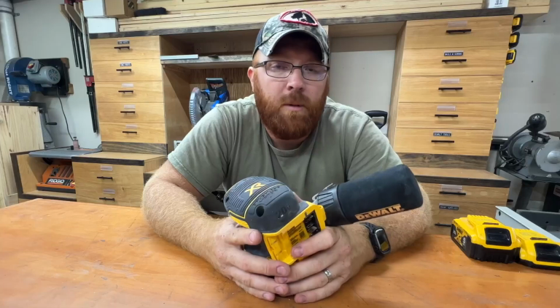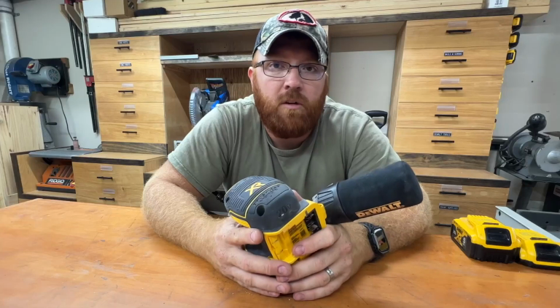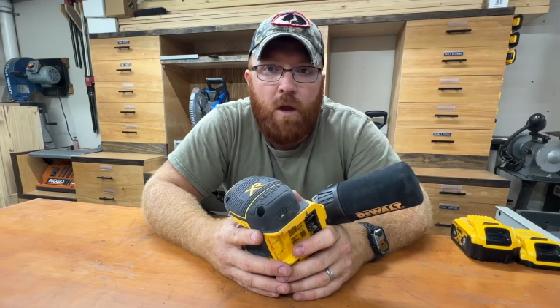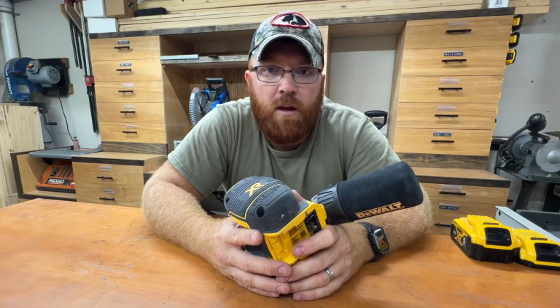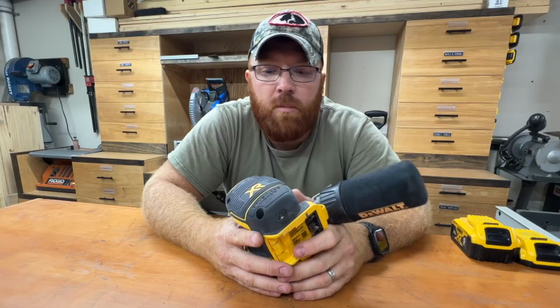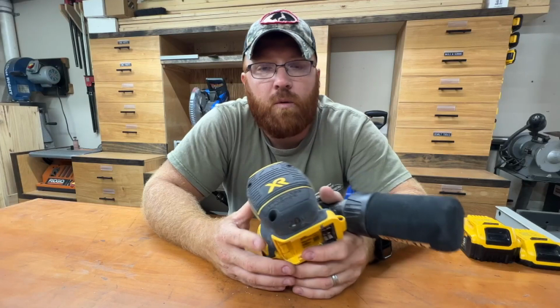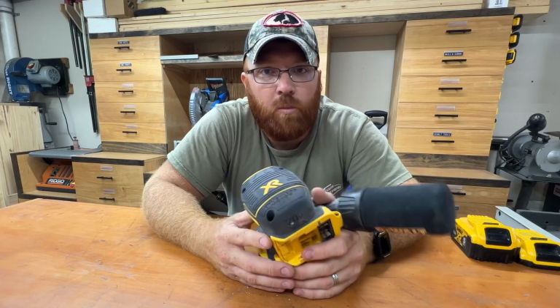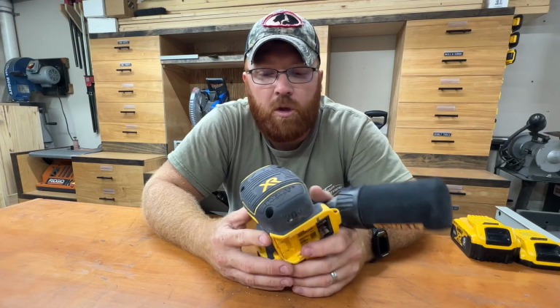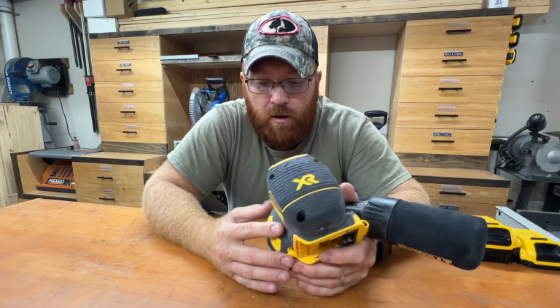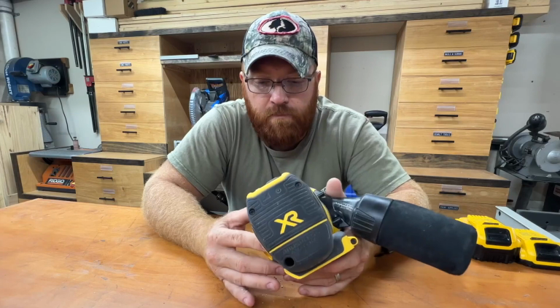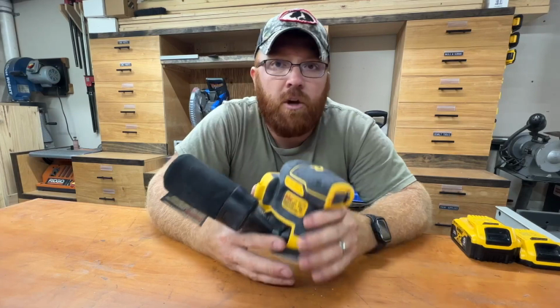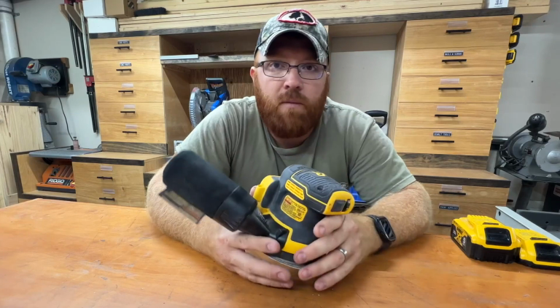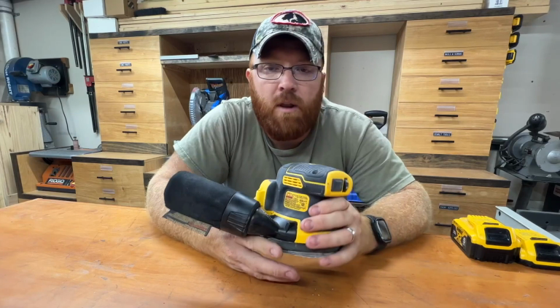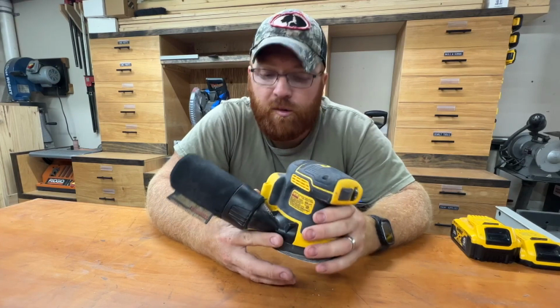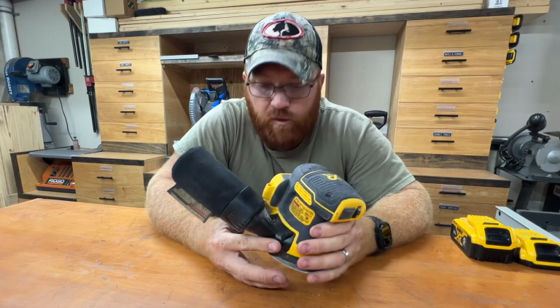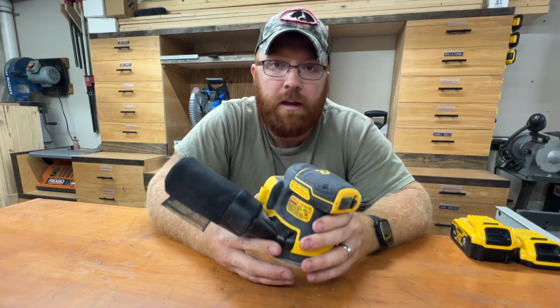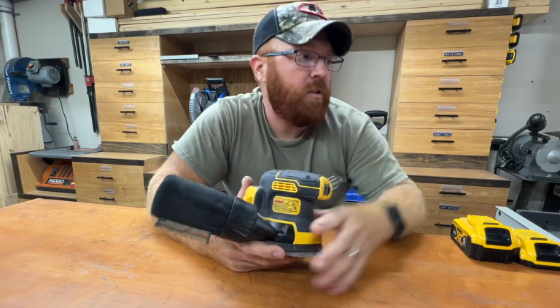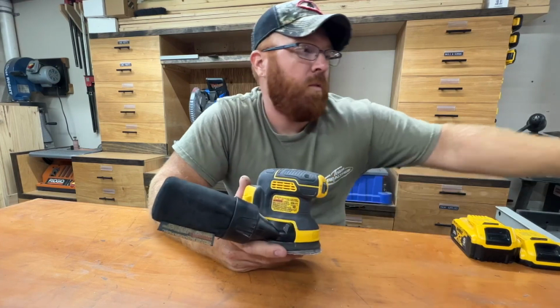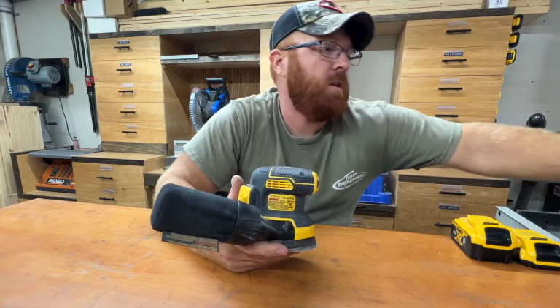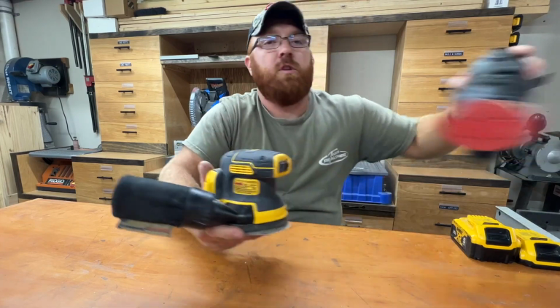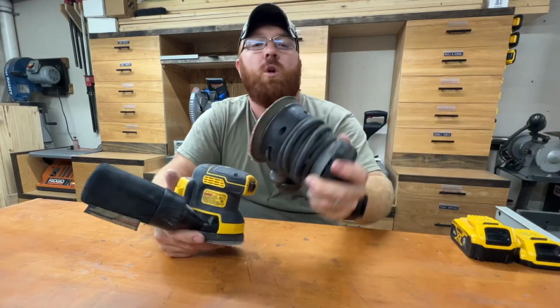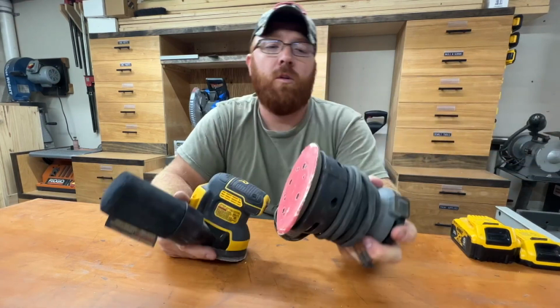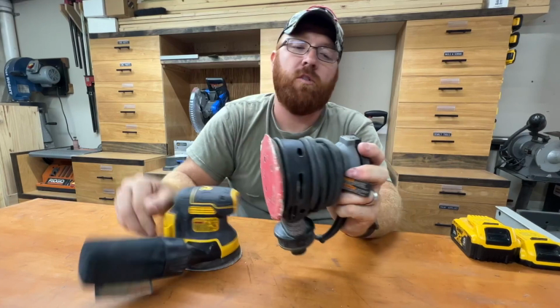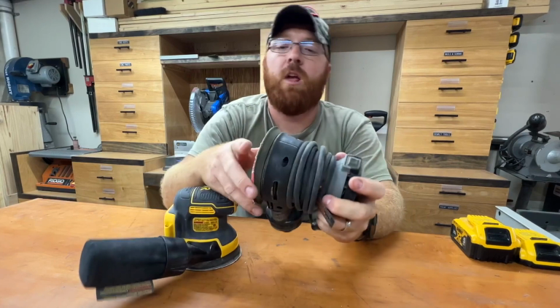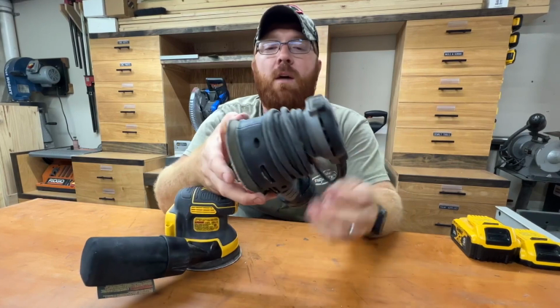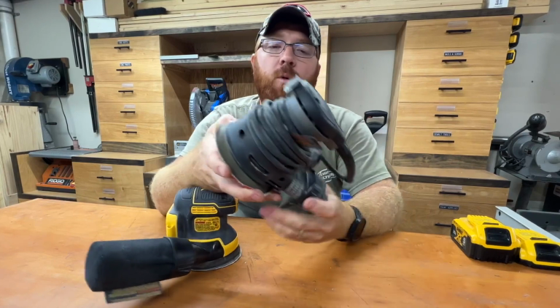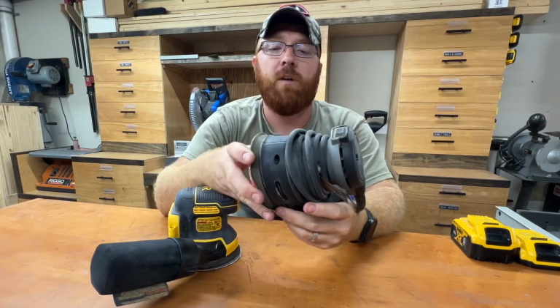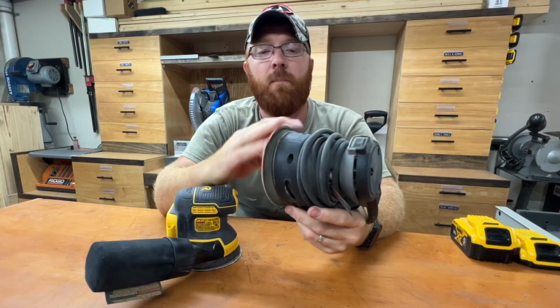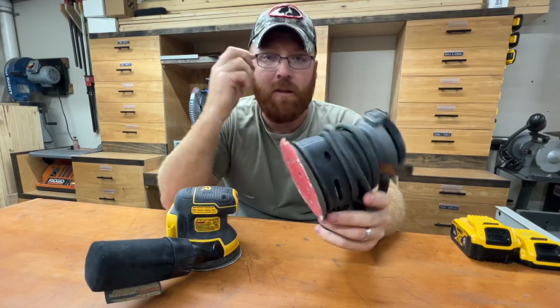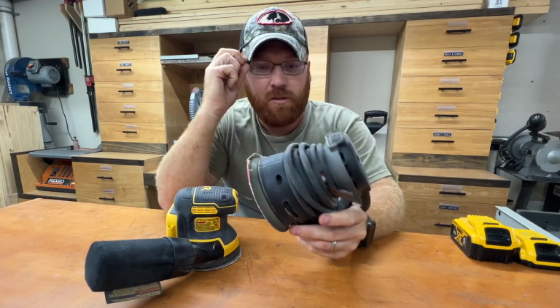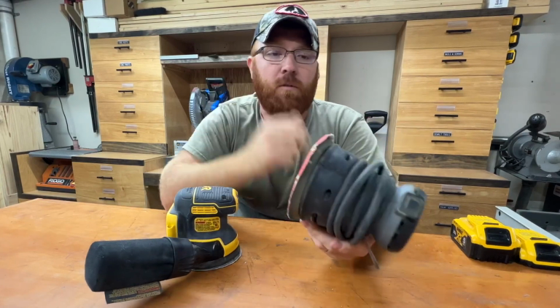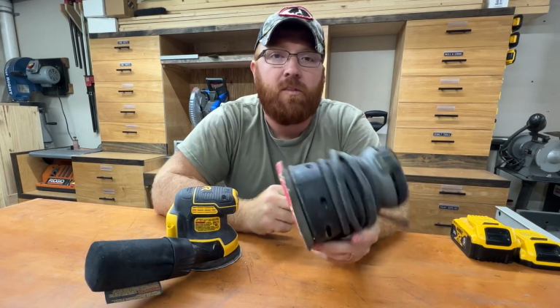For about 10 years now, my wife and I have had a side business where we've done some woodworking and metal fab. During that time frame, we have done hours and hours of sanding. We started off originally with just corded models — this is a Porter Cable that I've owned for quite some time now, and it got the job done for the longest time.